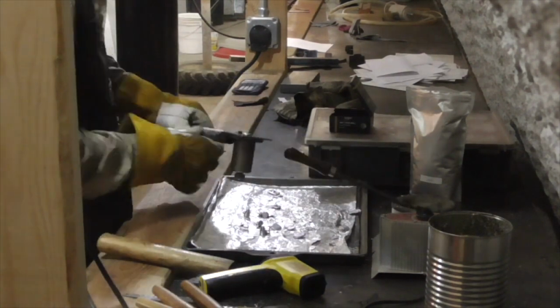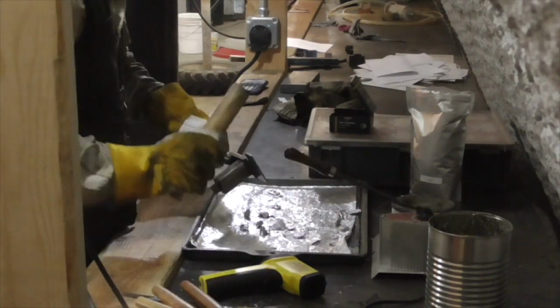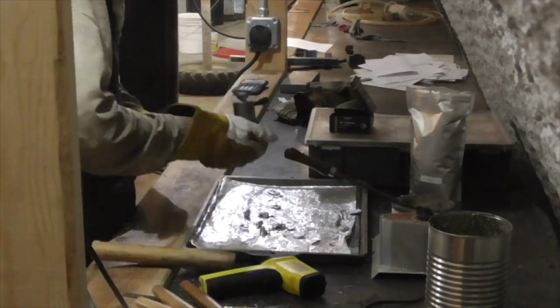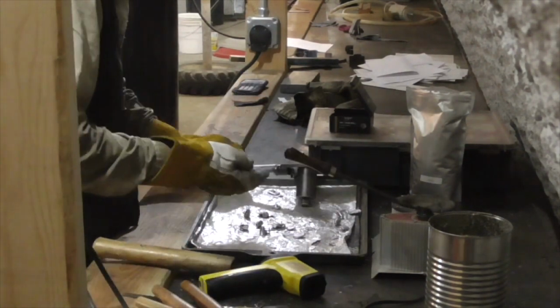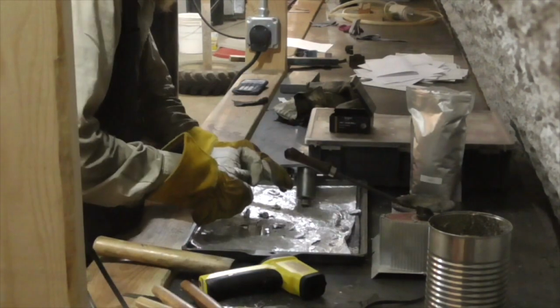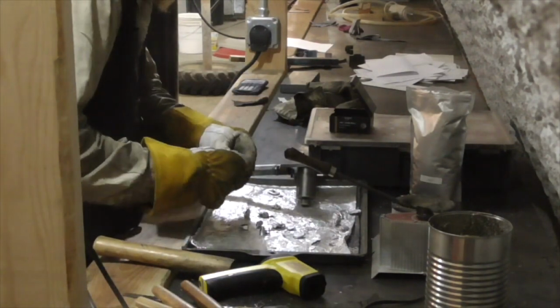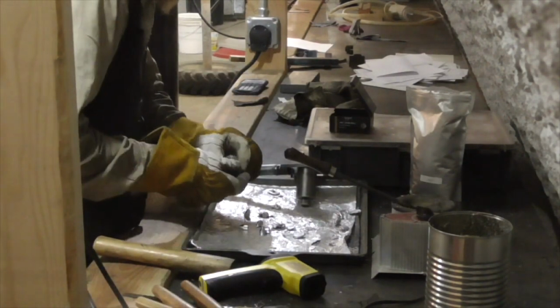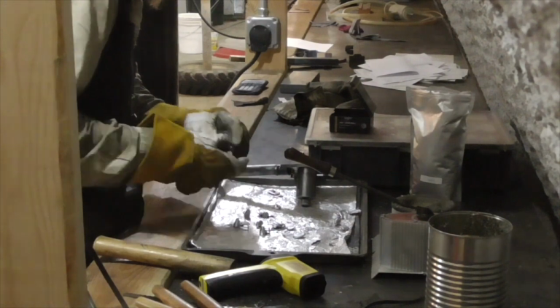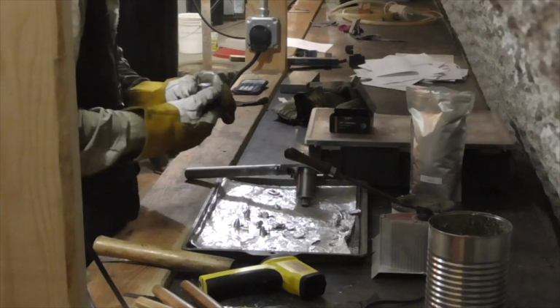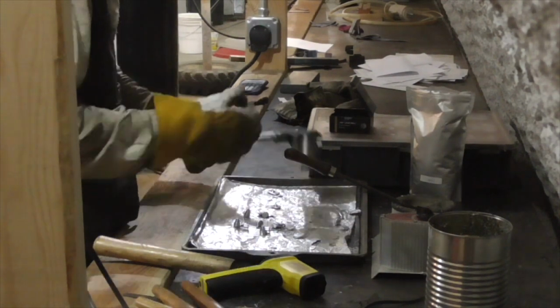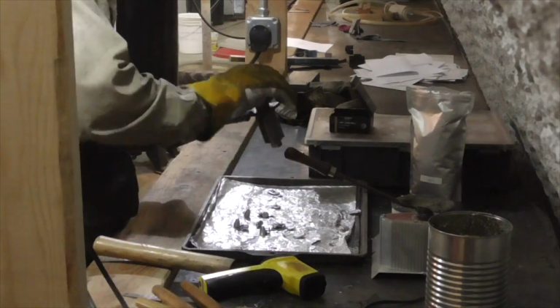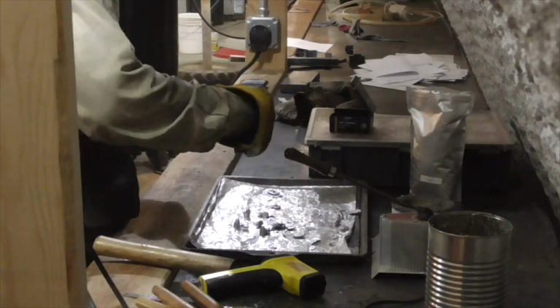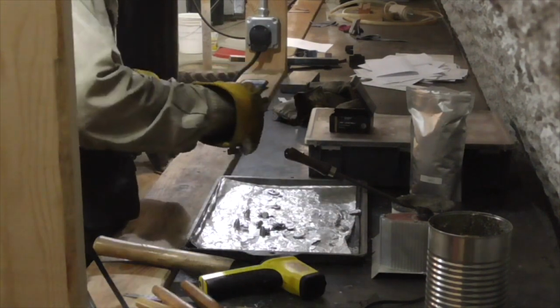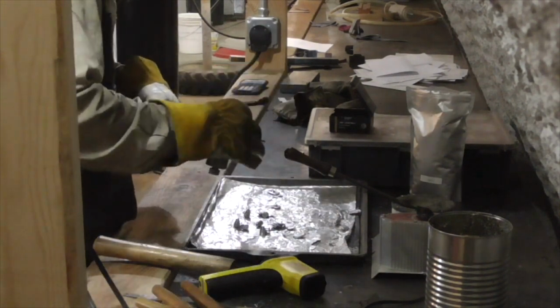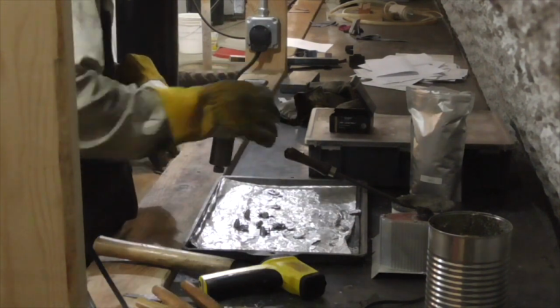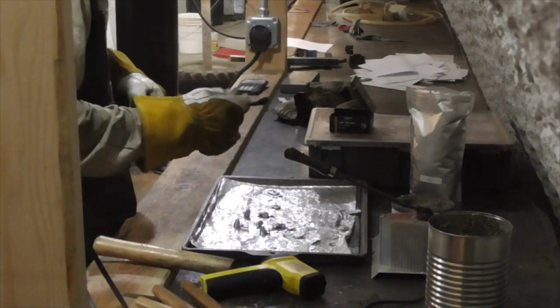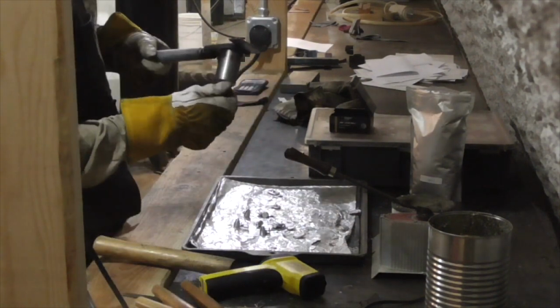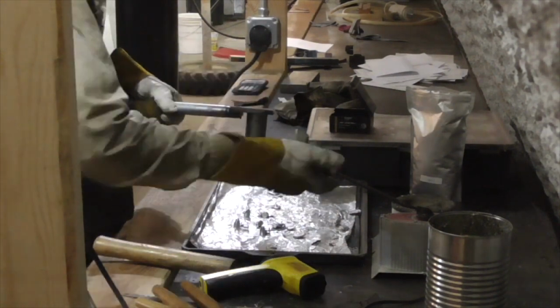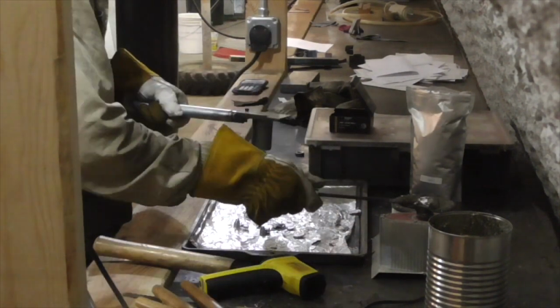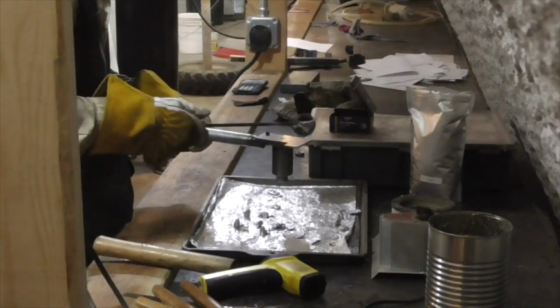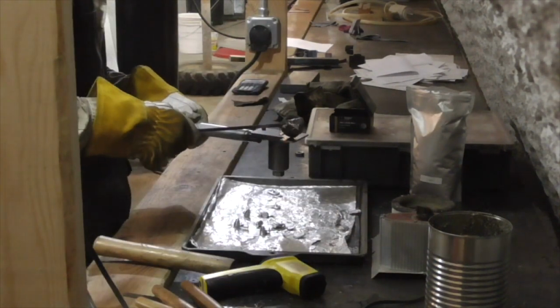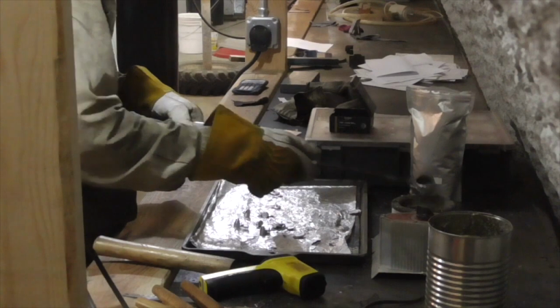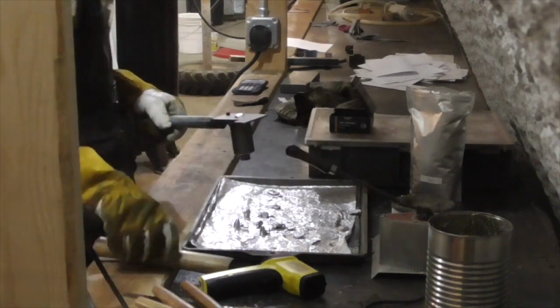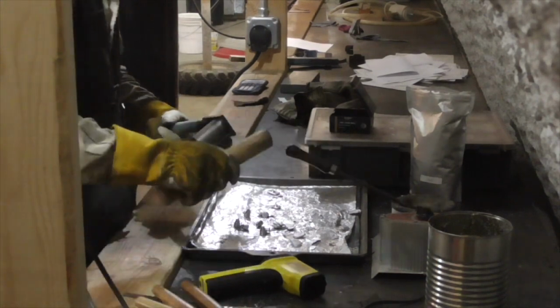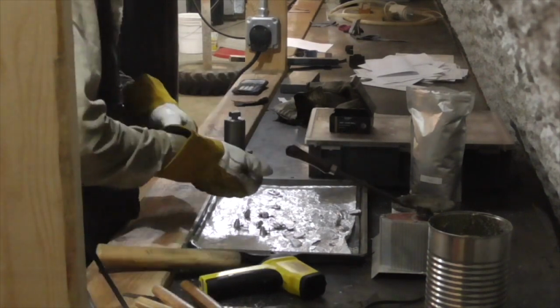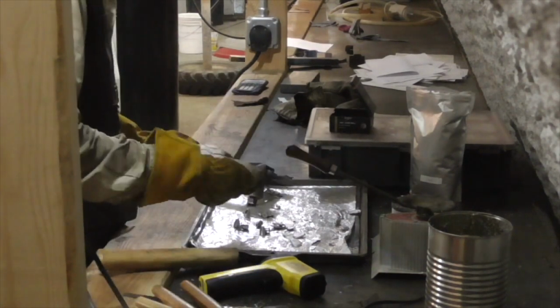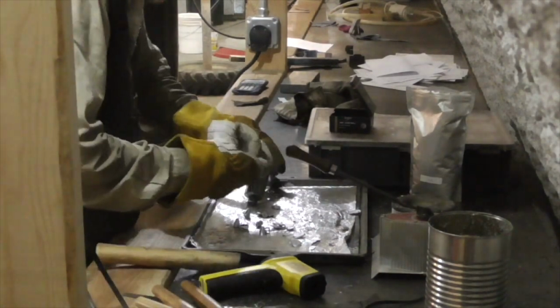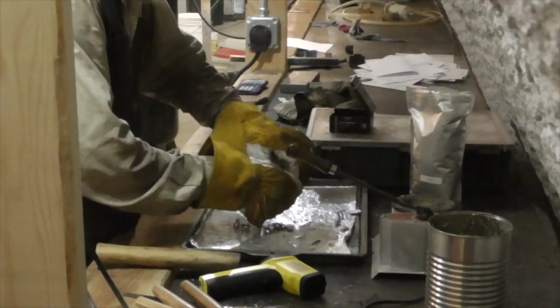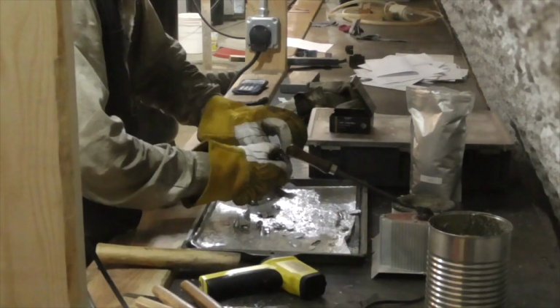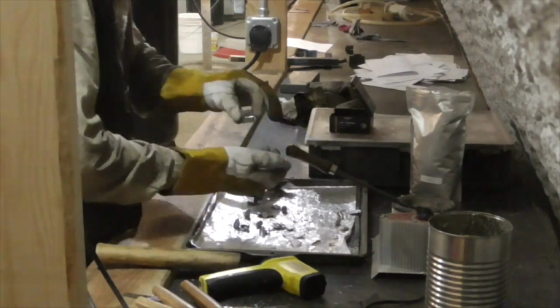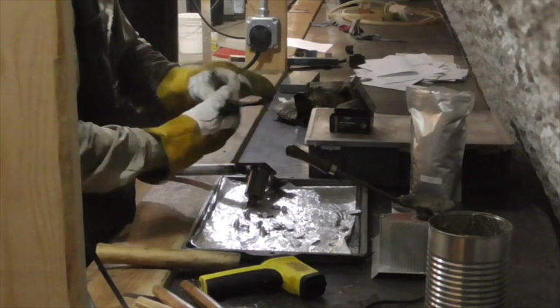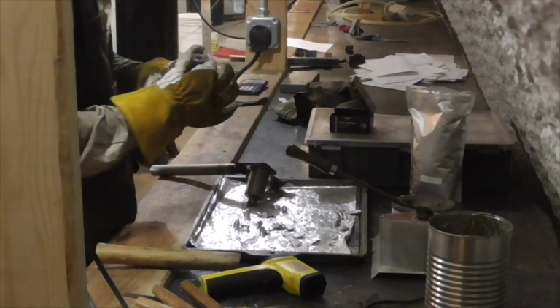I will probably post my machining sketches on the Reloaders Network, in case any other aspiring projectile inventors want to make their own. In any case, thank you for watching The Idahoan Show.